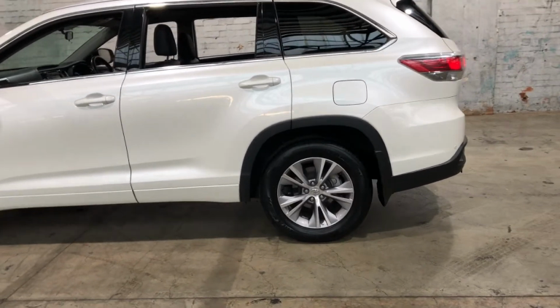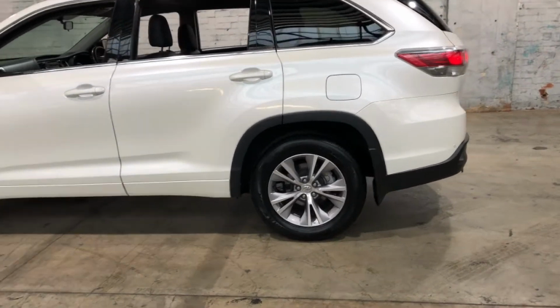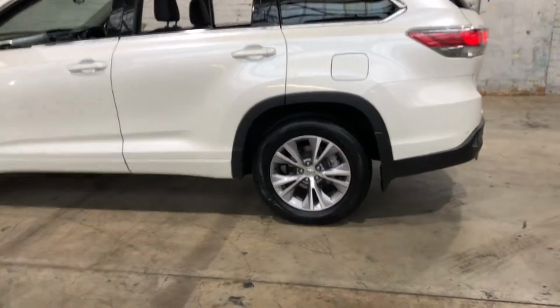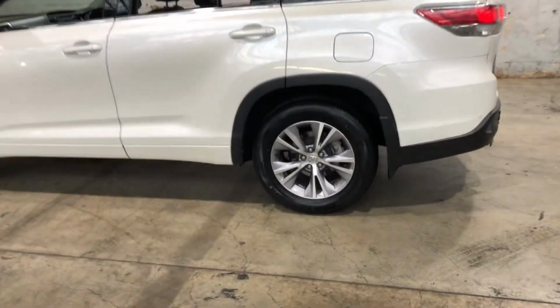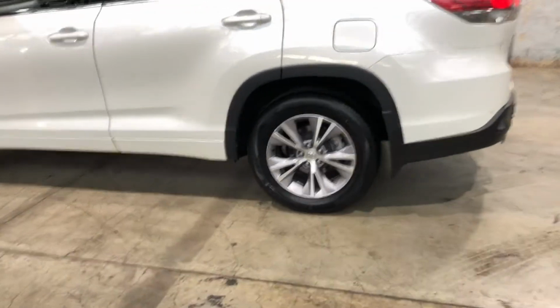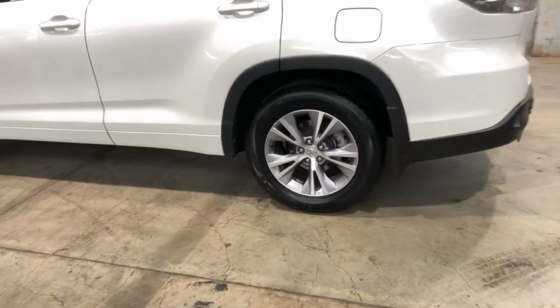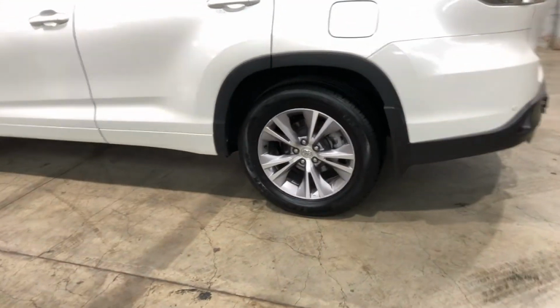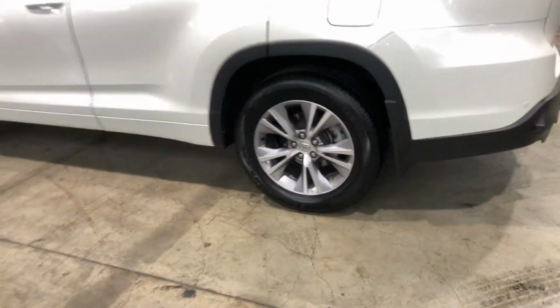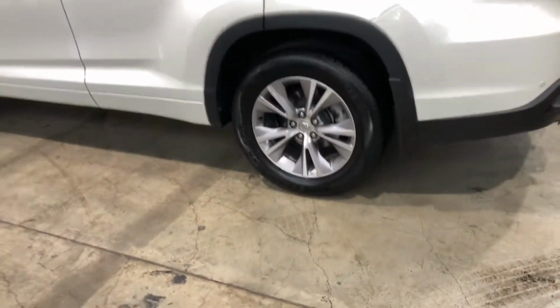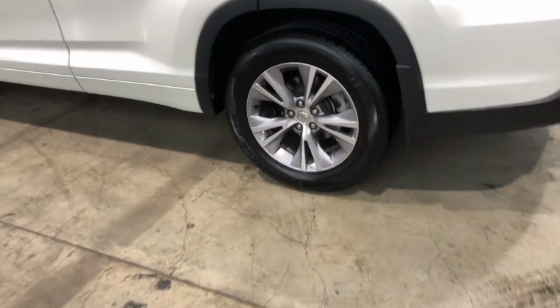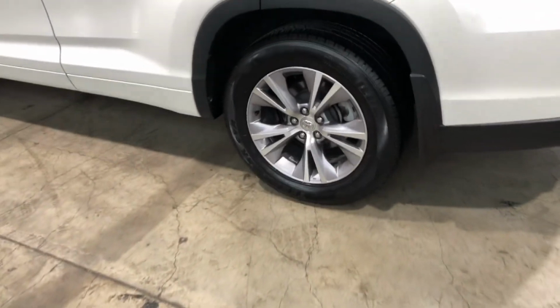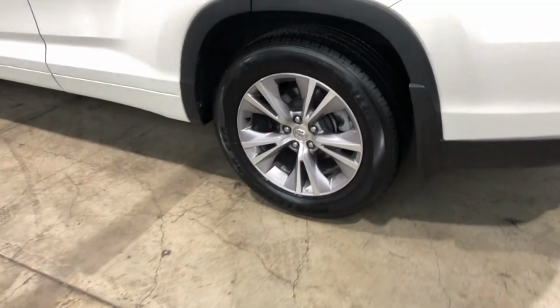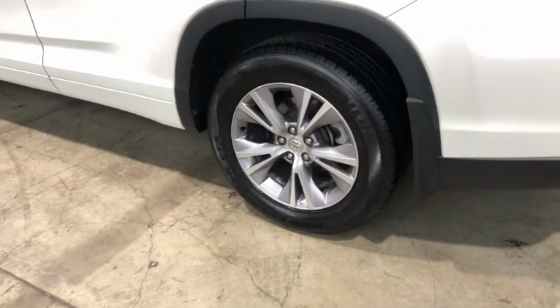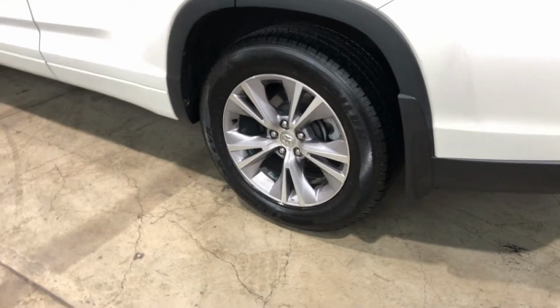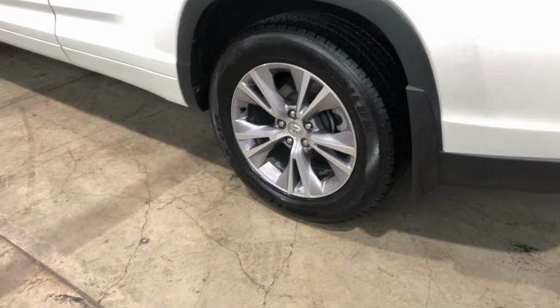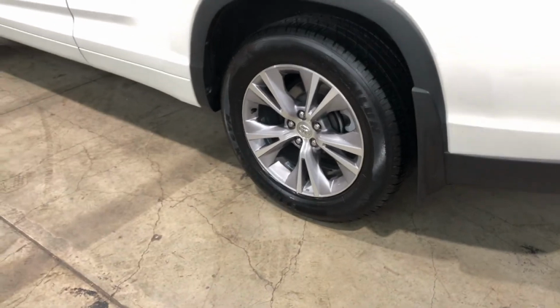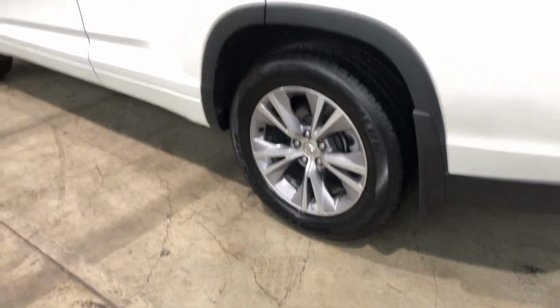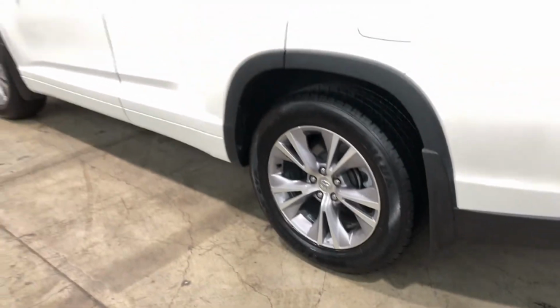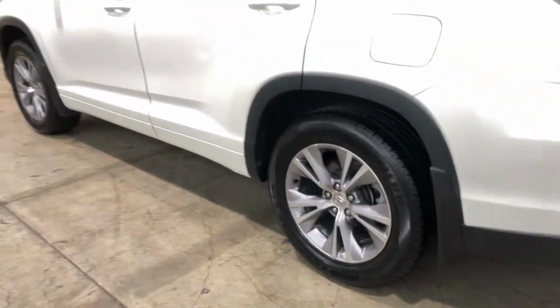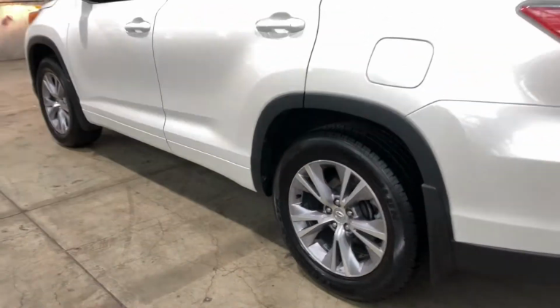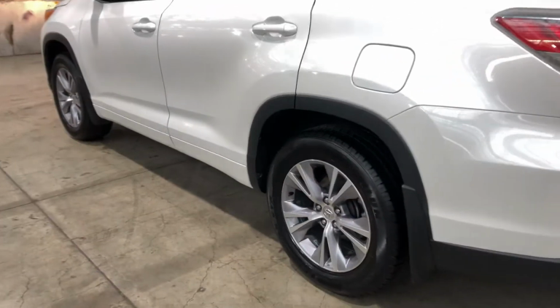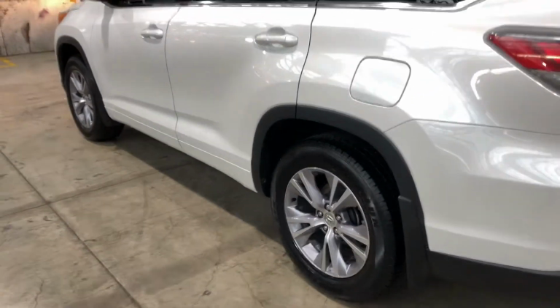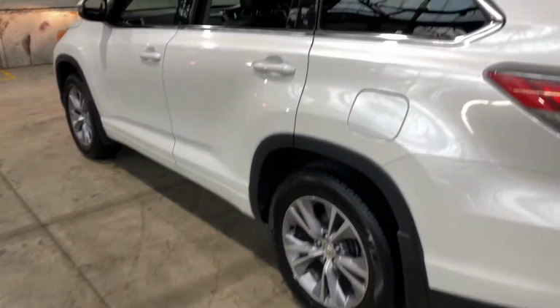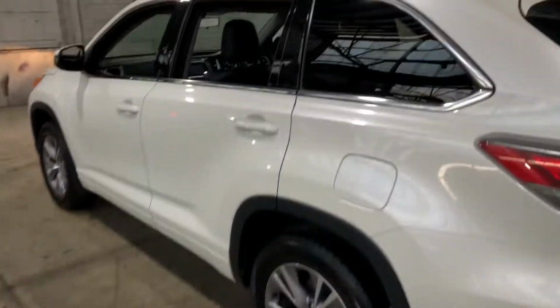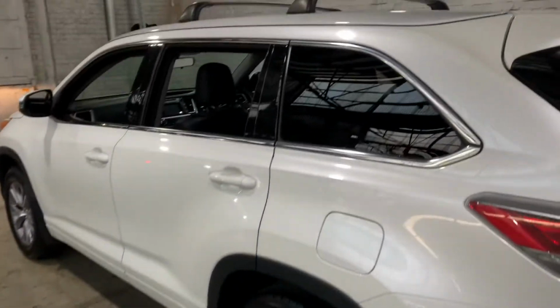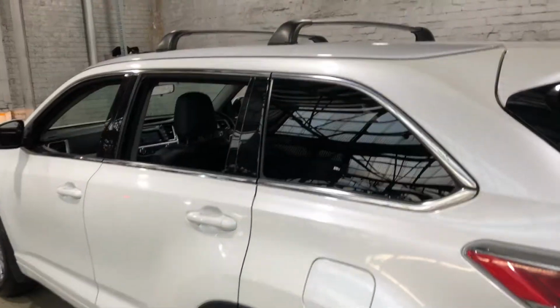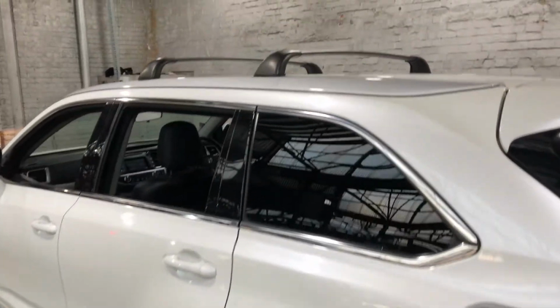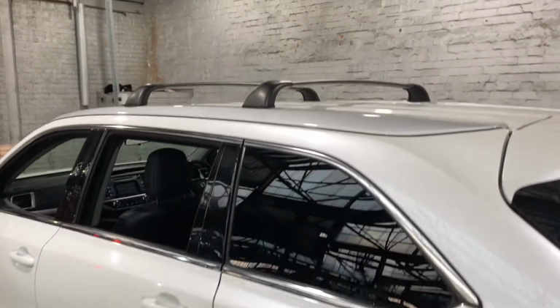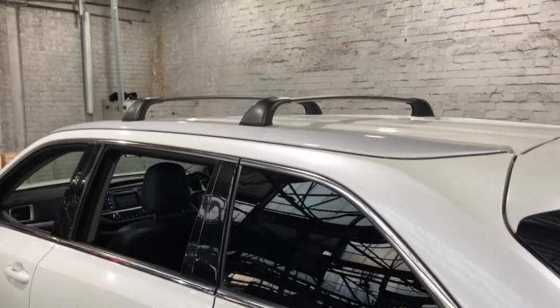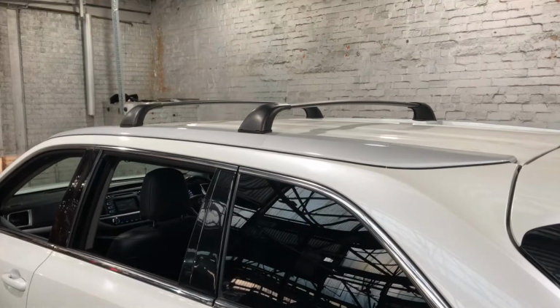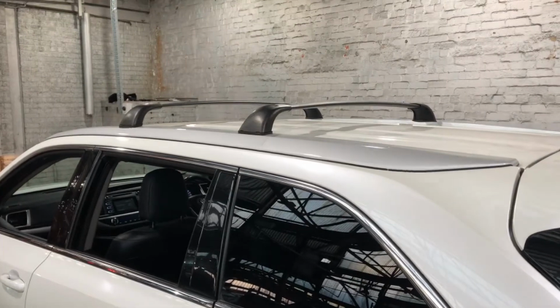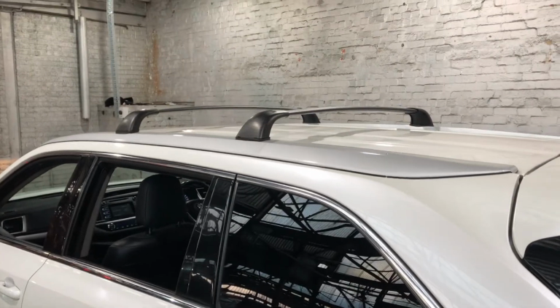As you can see, this car comes equipped with the original 18-inch alloy wheels with plenty of tread on all four tyres. And up top, you can see that this car has not been fitted with a roof rack.